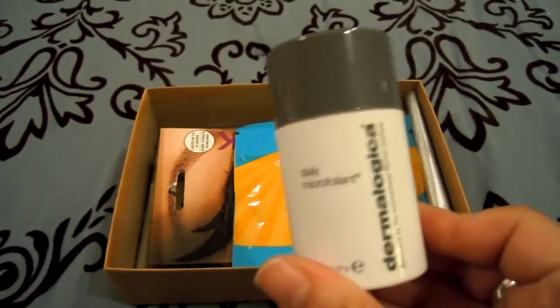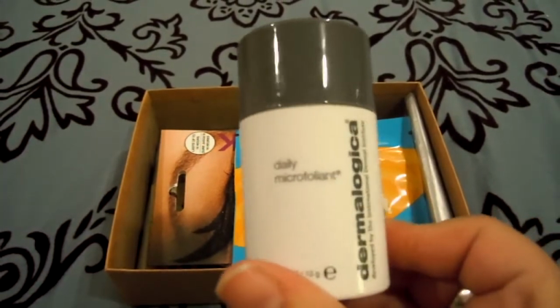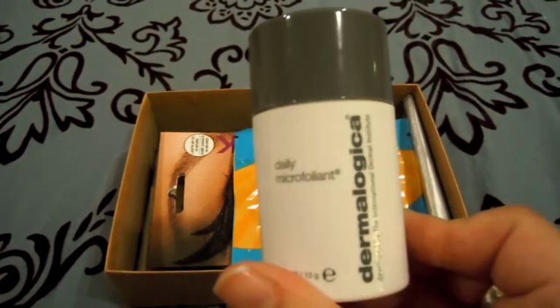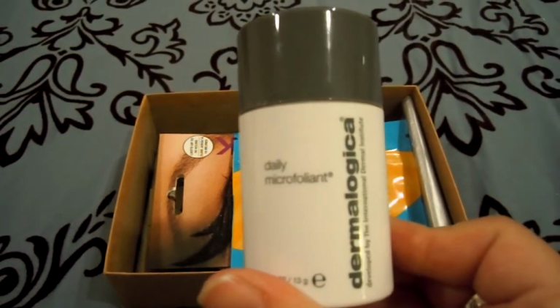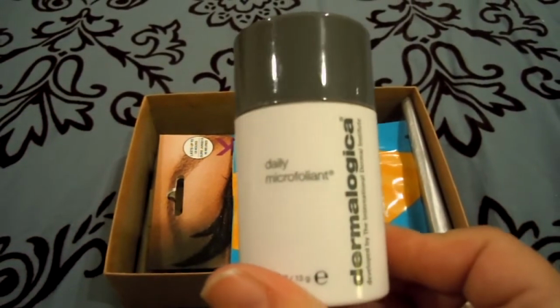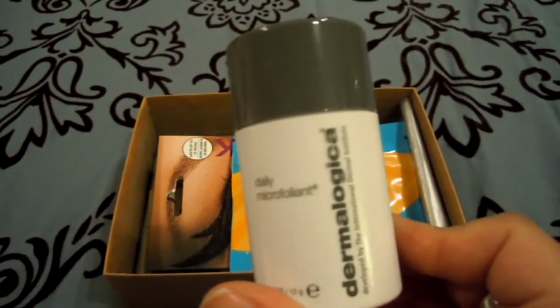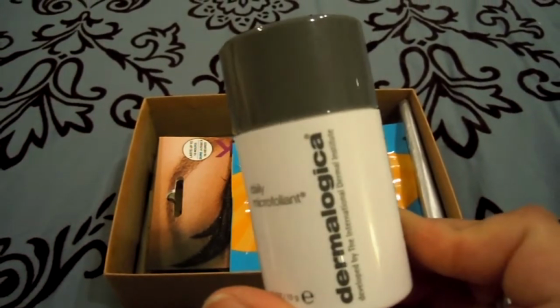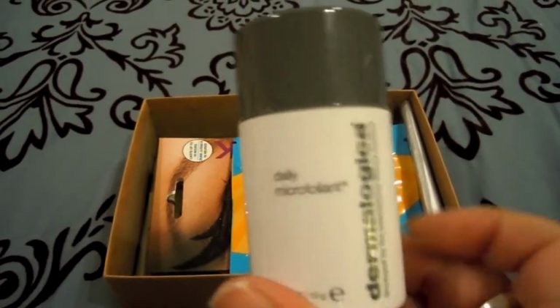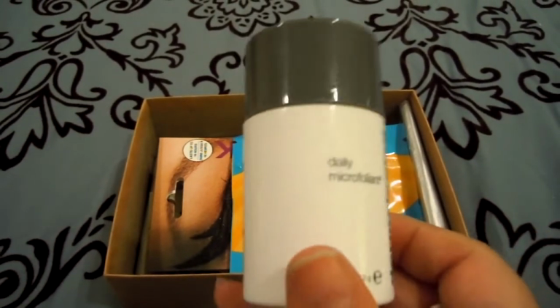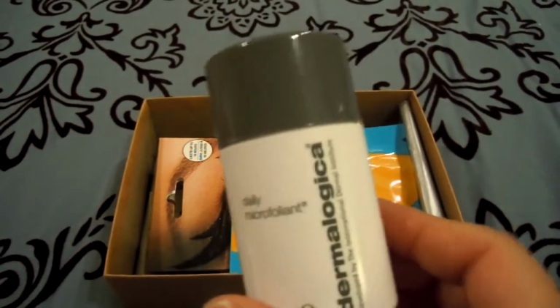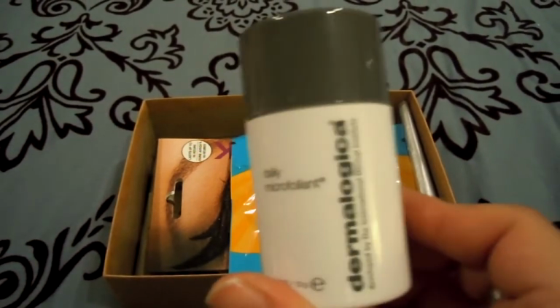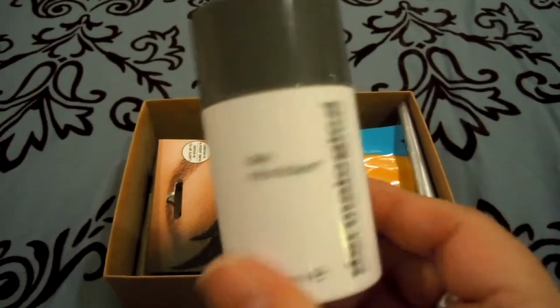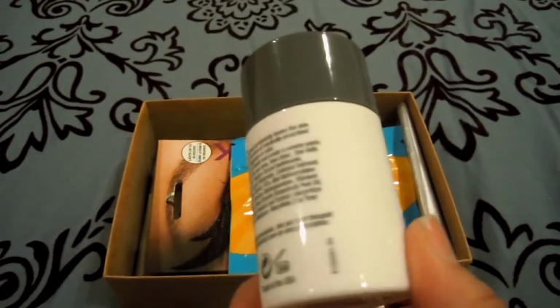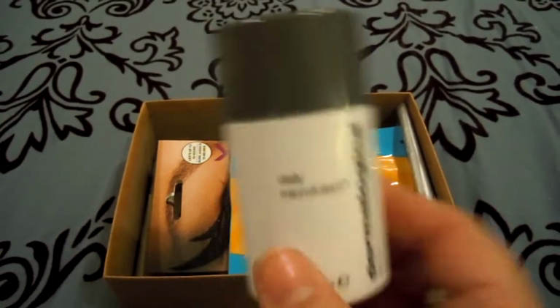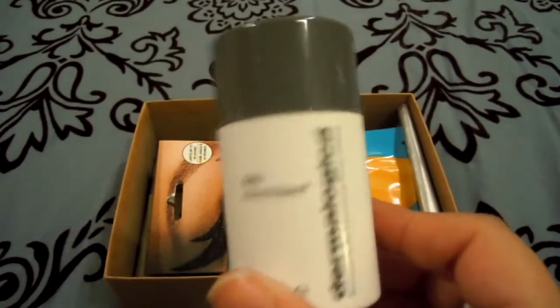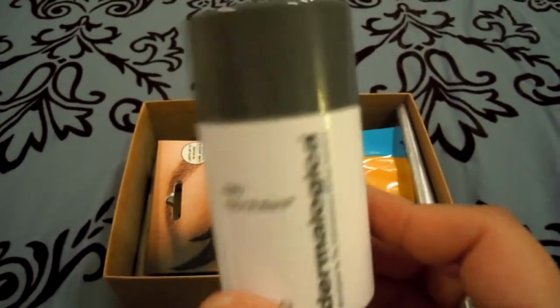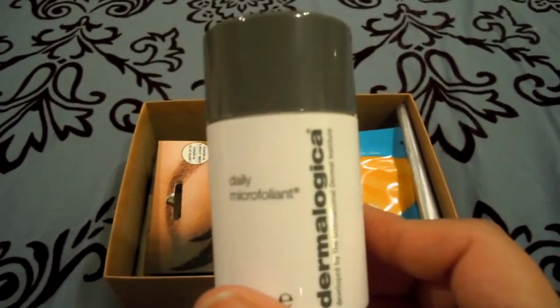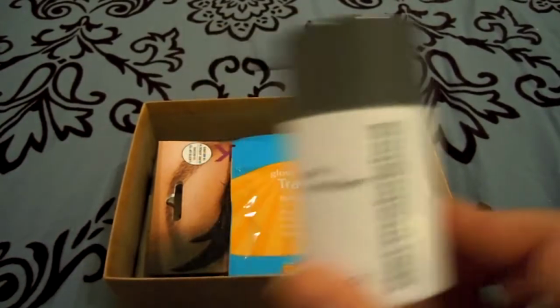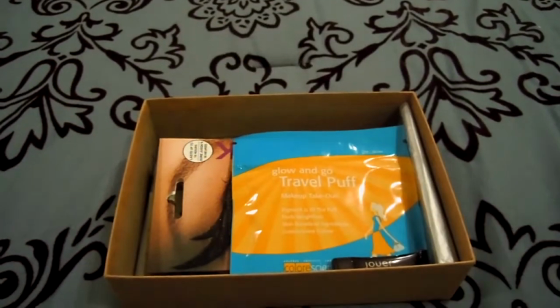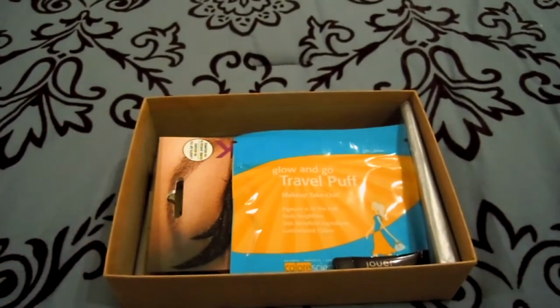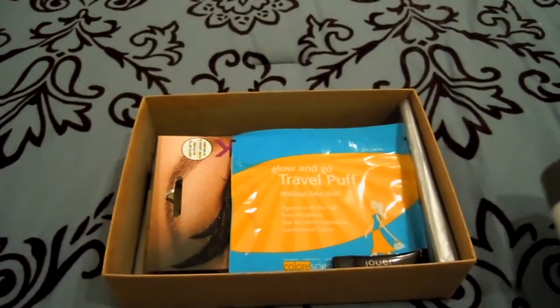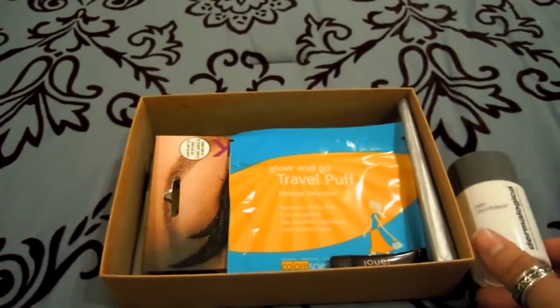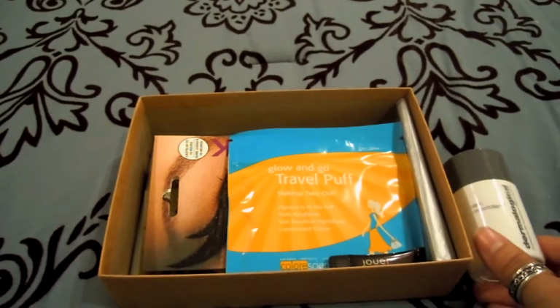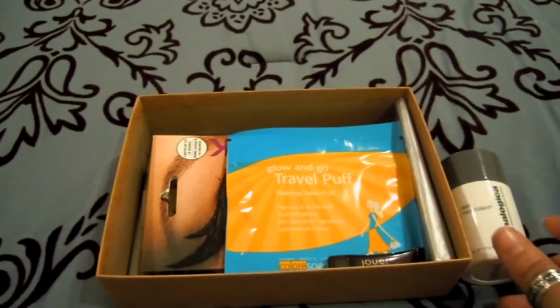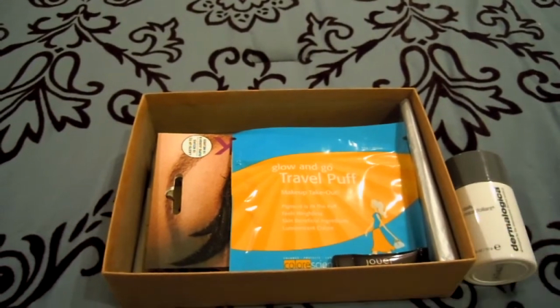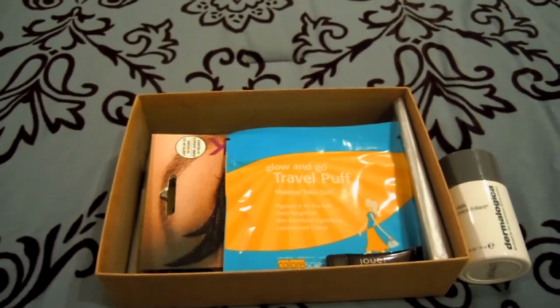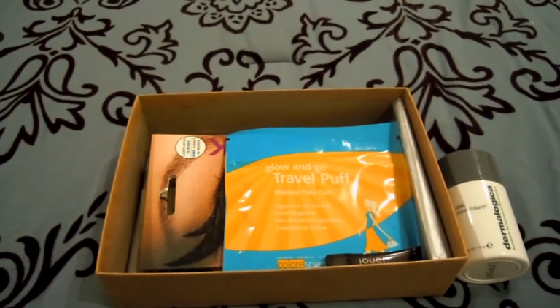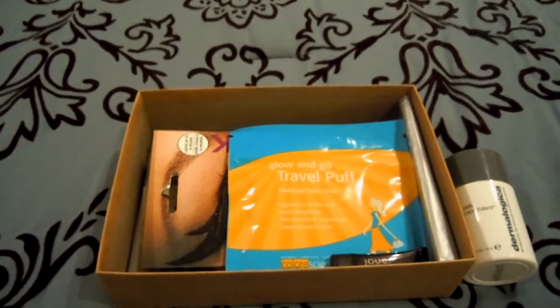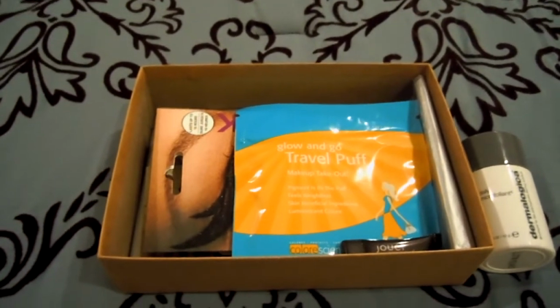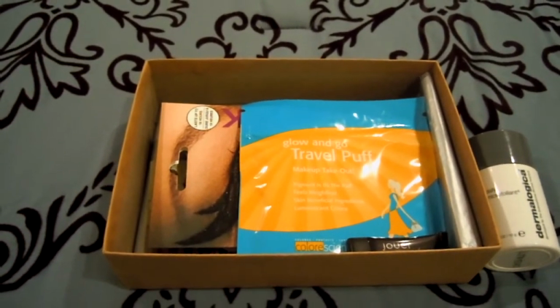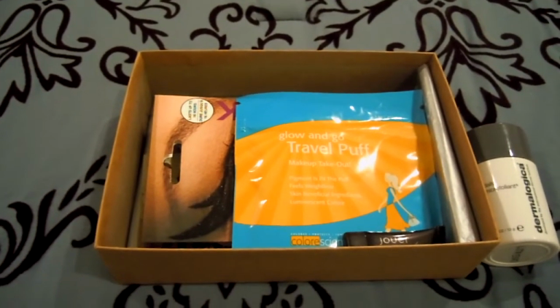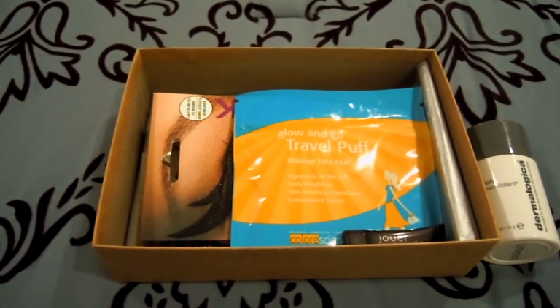The concept is really cool because it's a powder that you mix with water and just put it on your face. It's a pretty decent size. Overall, this month's Birch Box — I wasn't 100% thrilled. I just kind of feel like they missed the mark on this one.